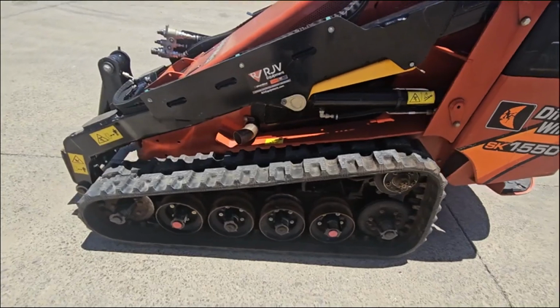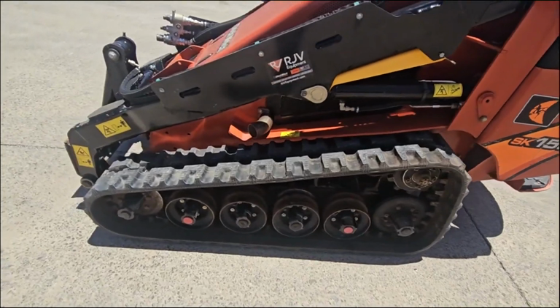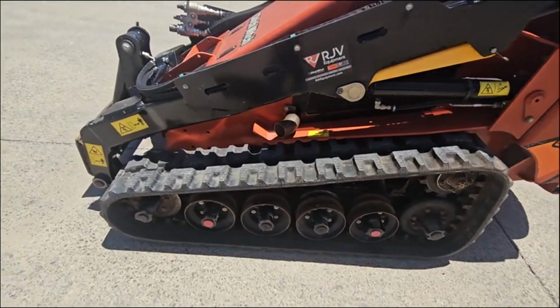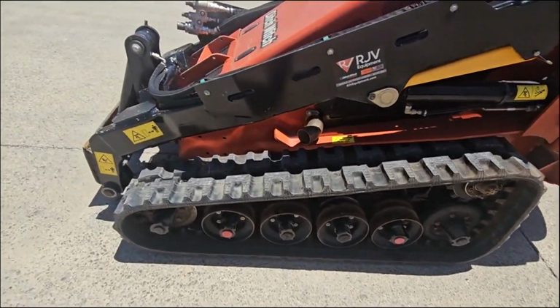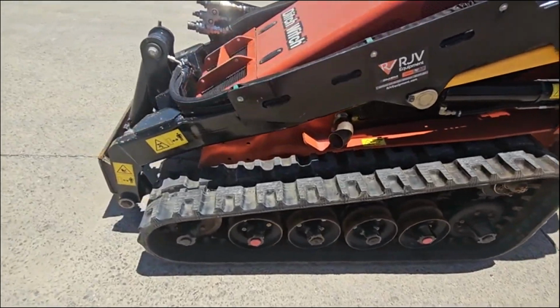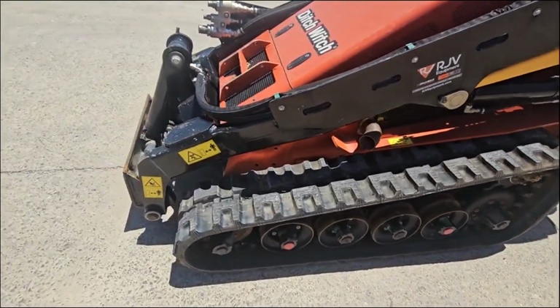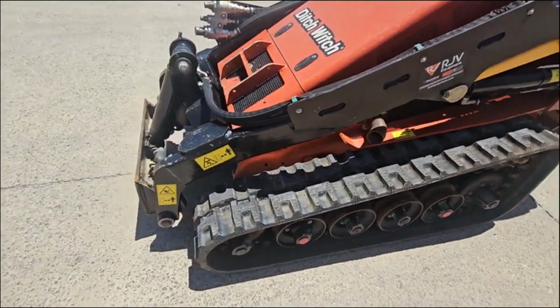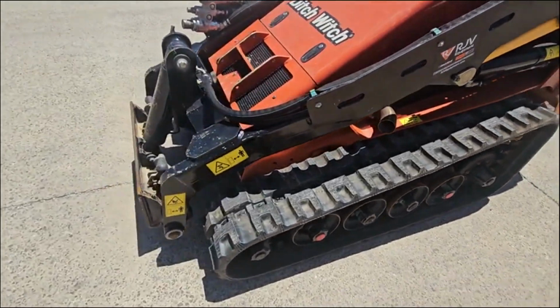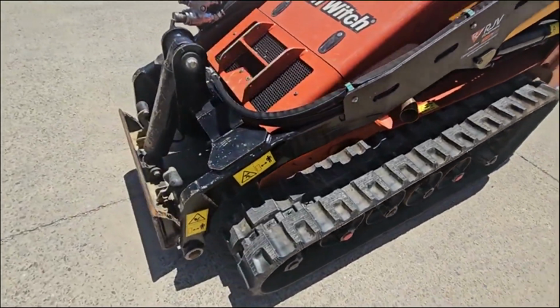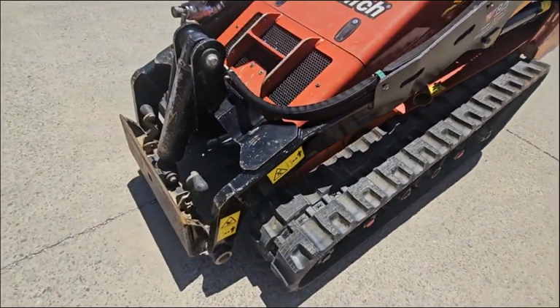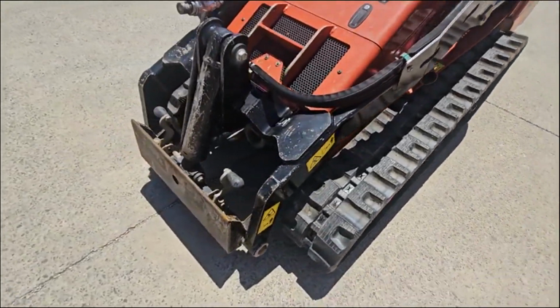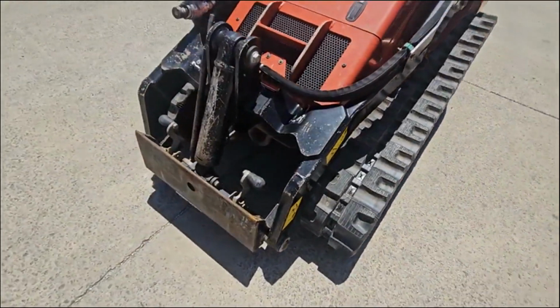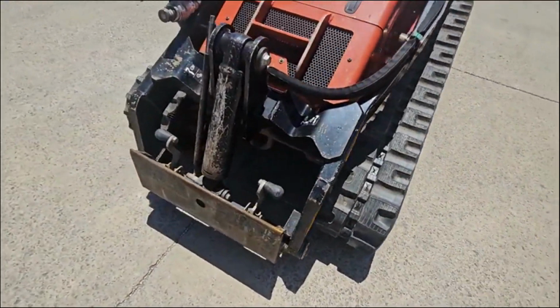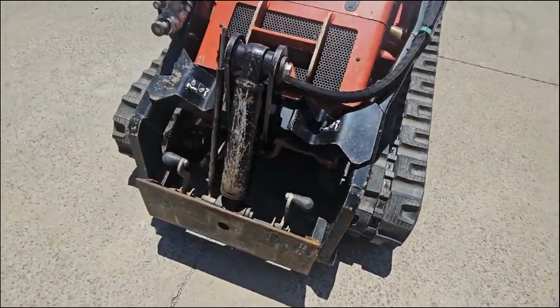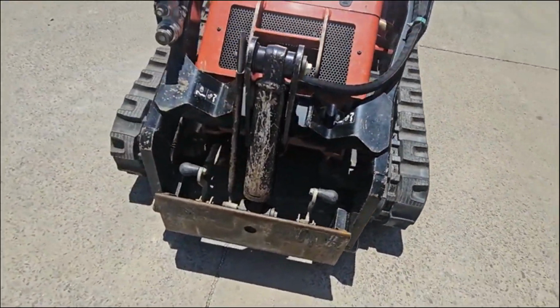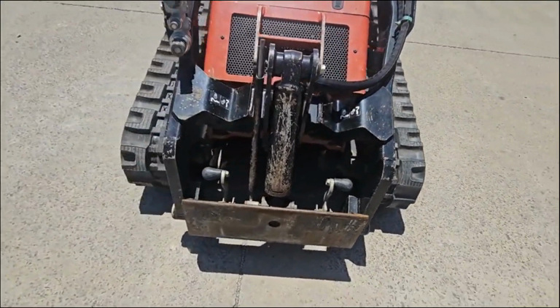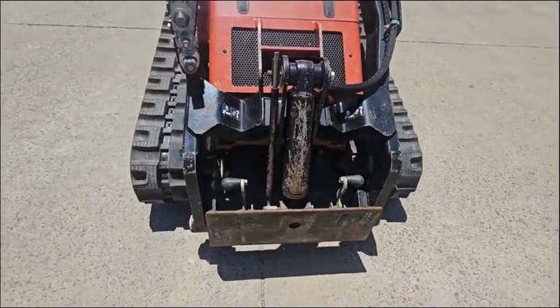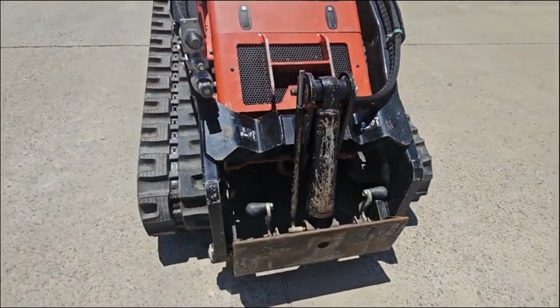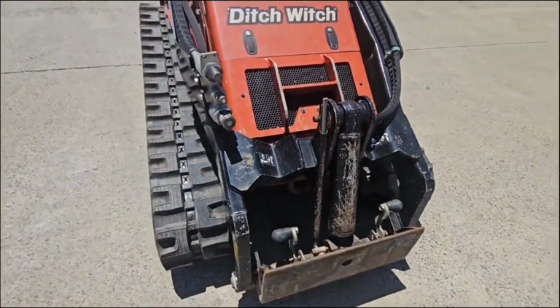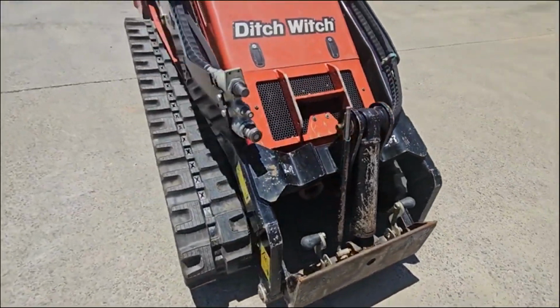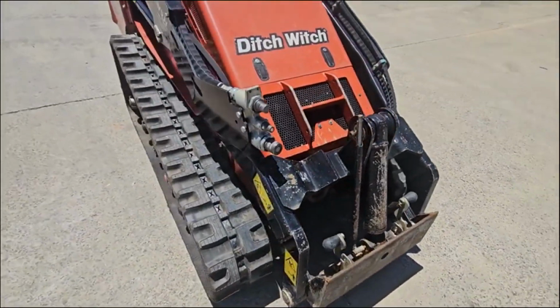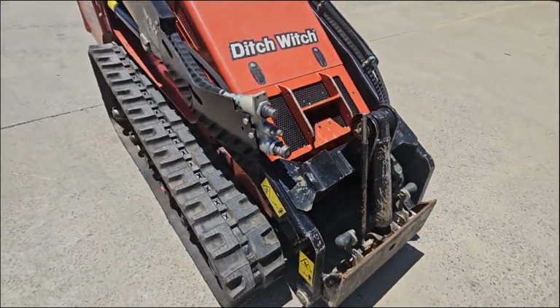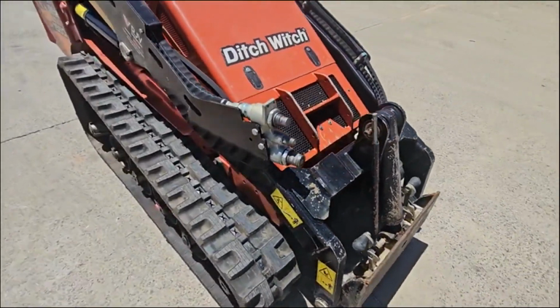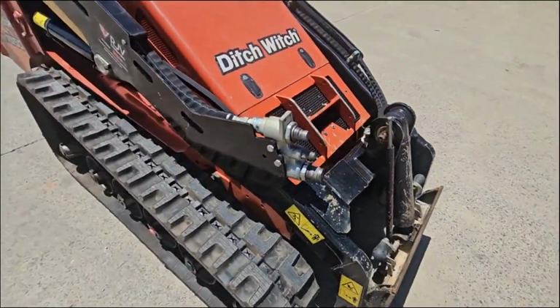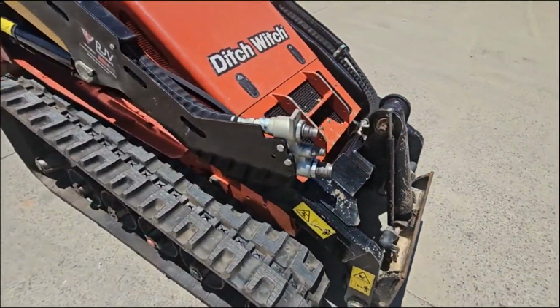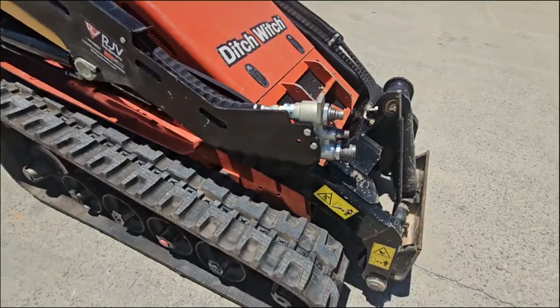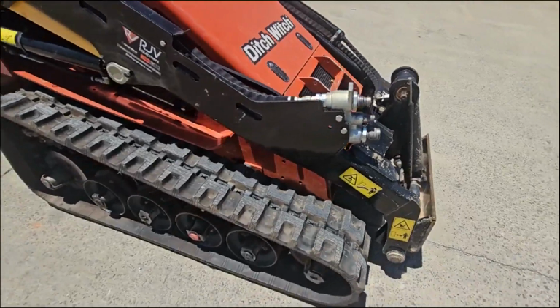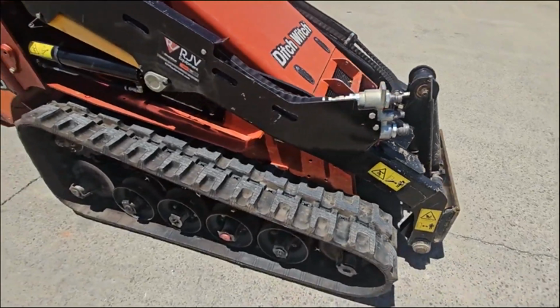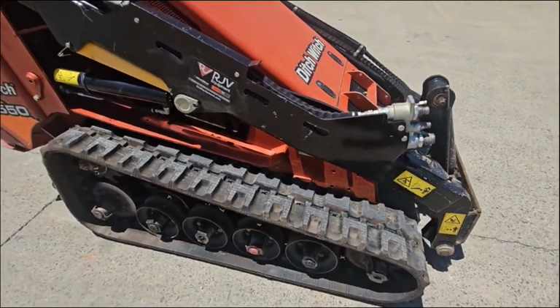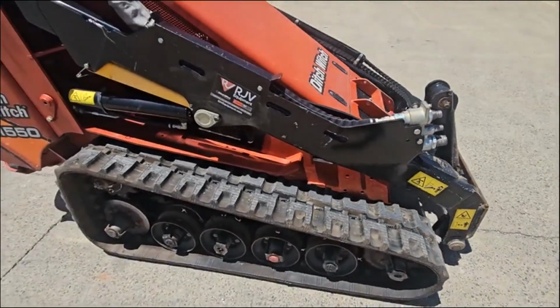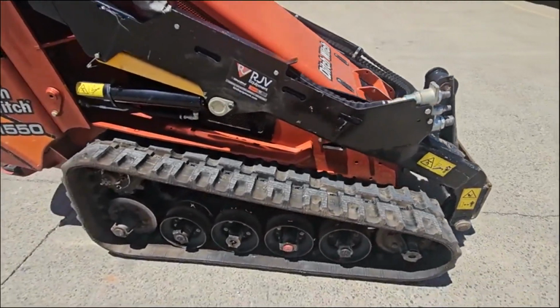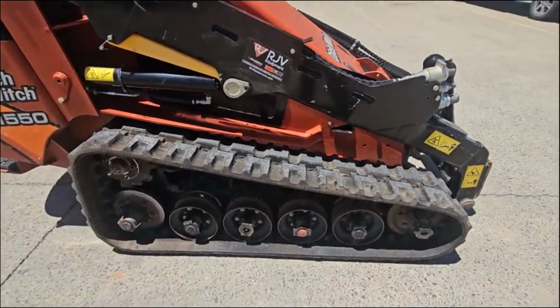It's got brand new tracks on it, quick attach plate, remote hydraulics, new tracks.